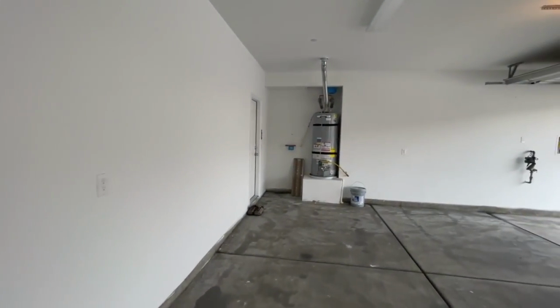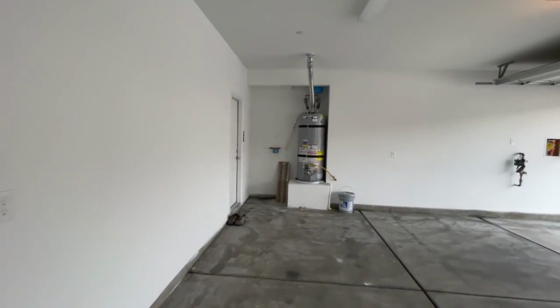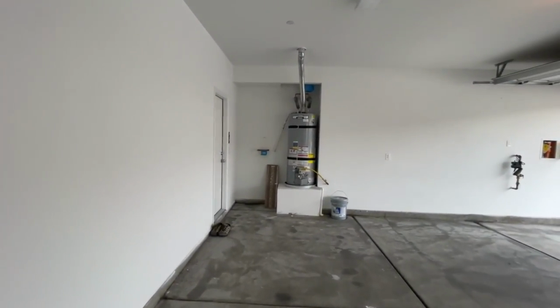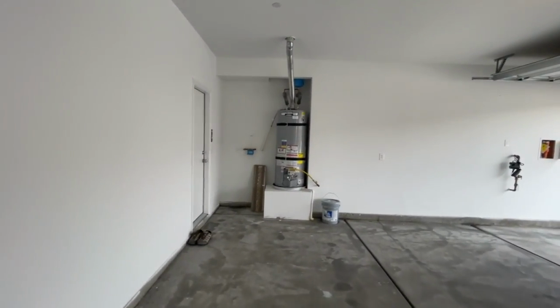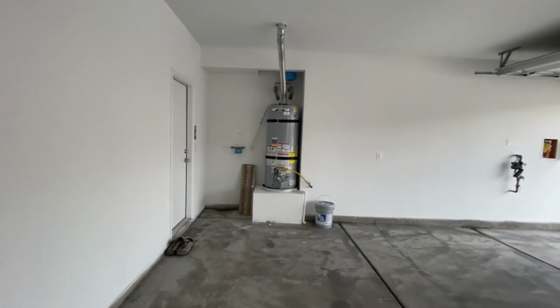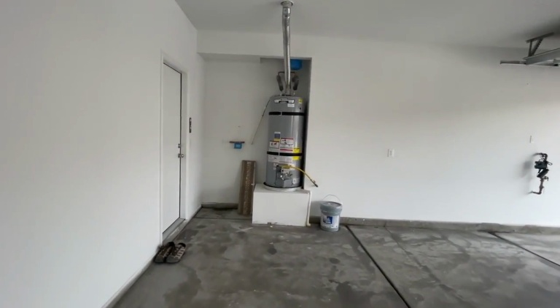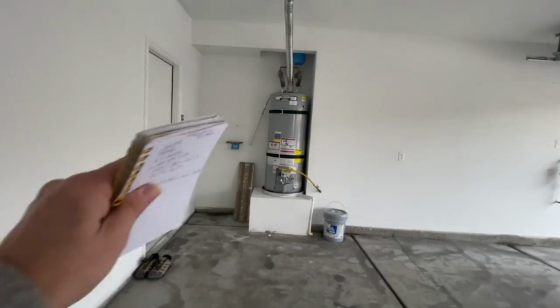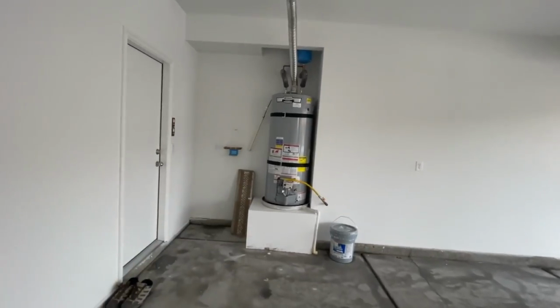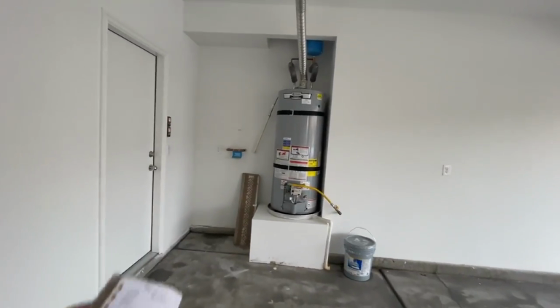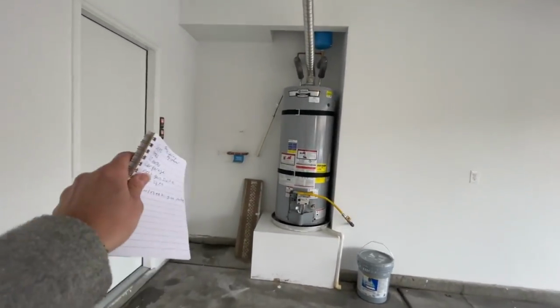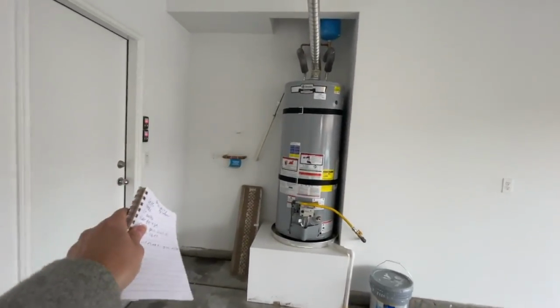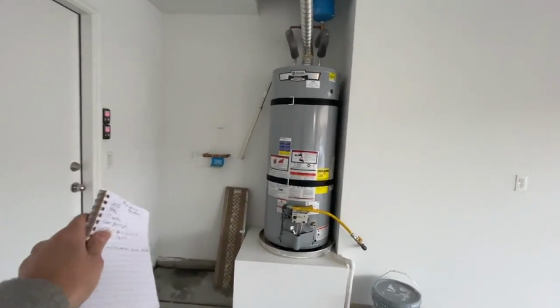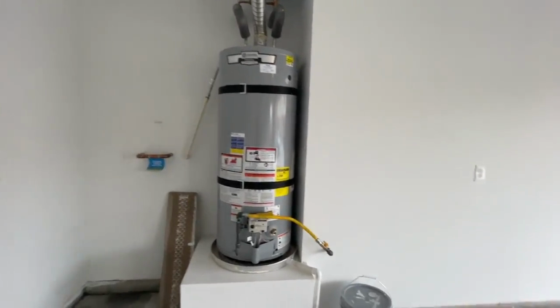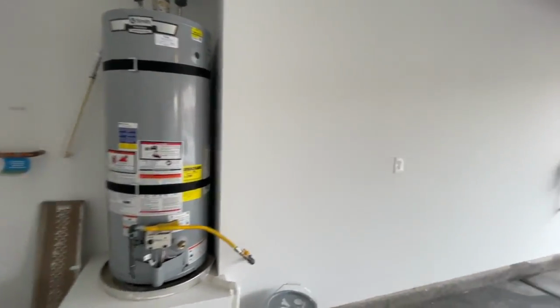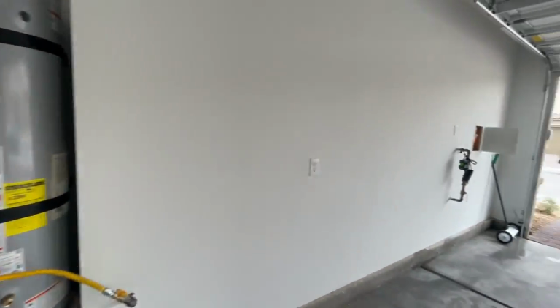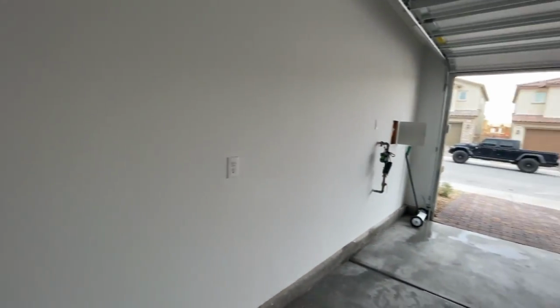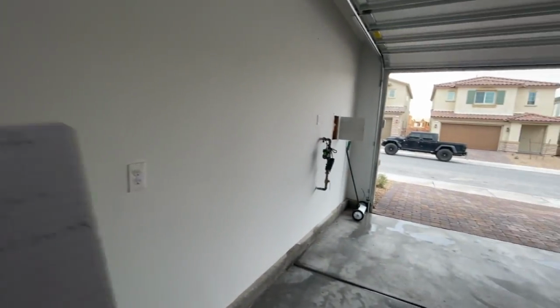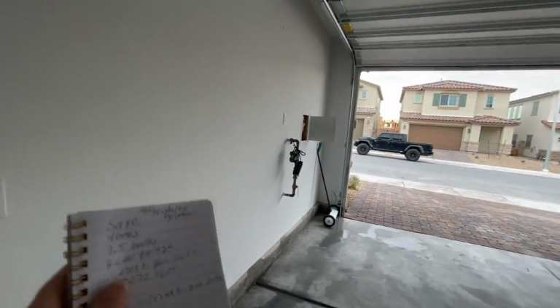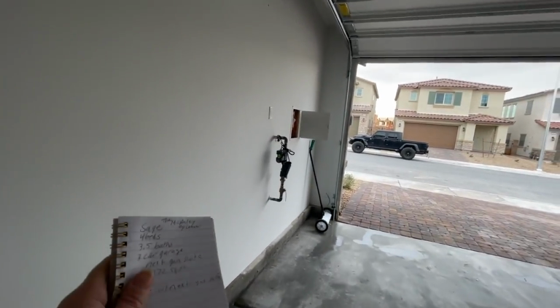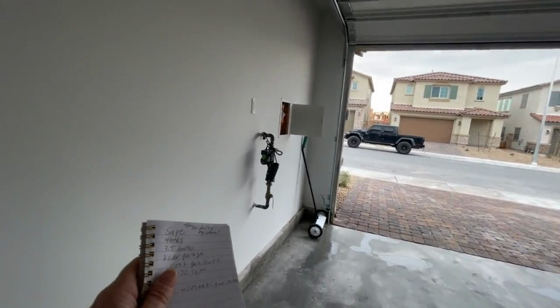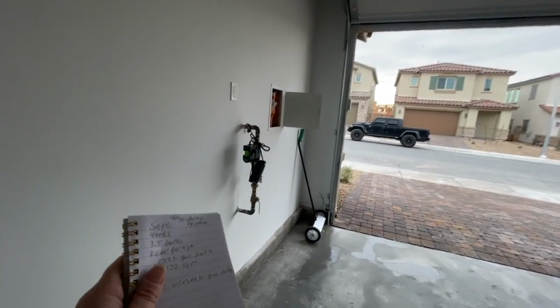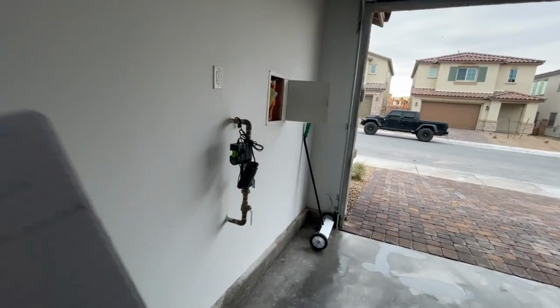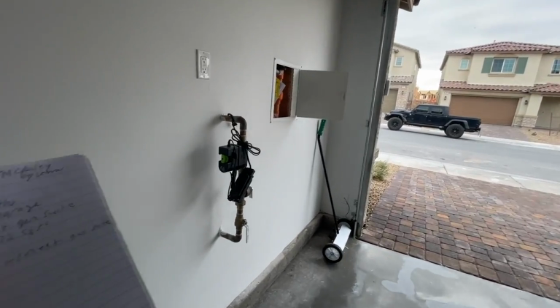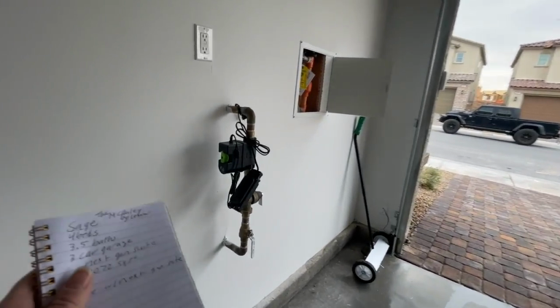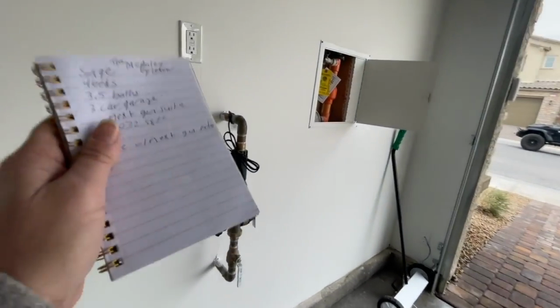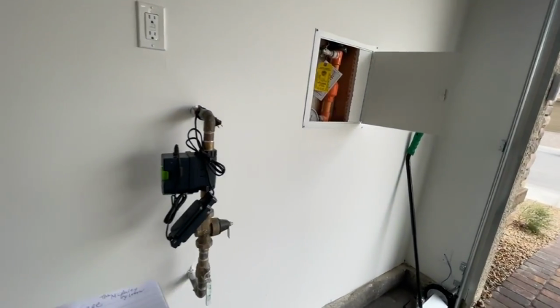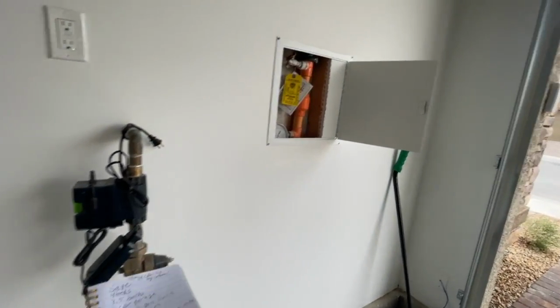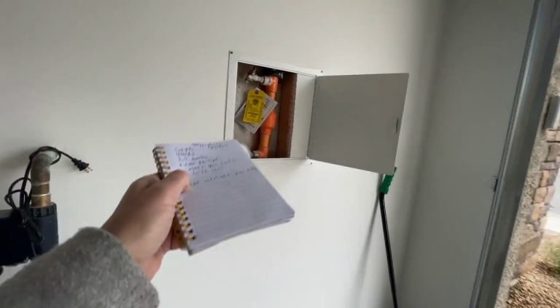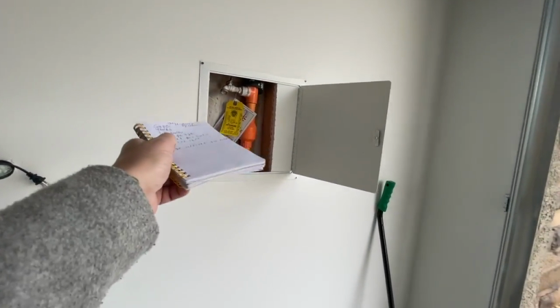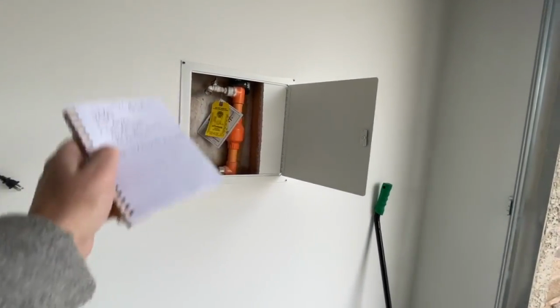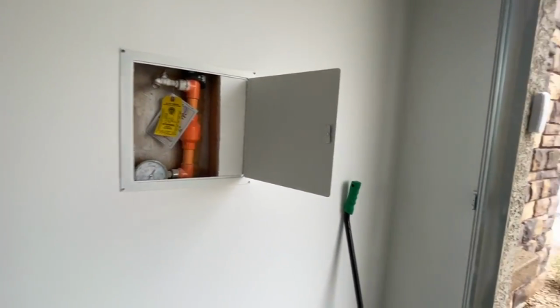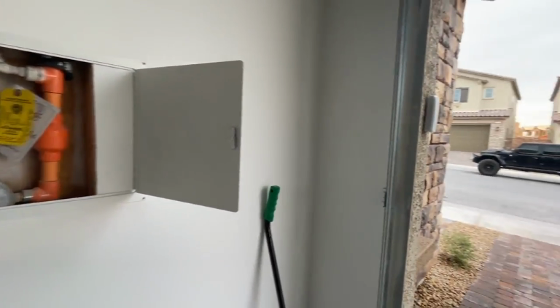Fully finished garage, water heater, plumbed for a water softener — you know, the traditional garage stuff. You've seen one, you've seen them all. Fire sprinklers as well.